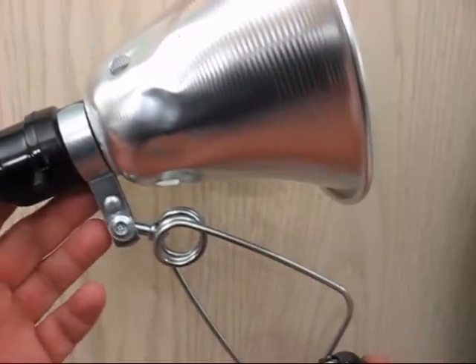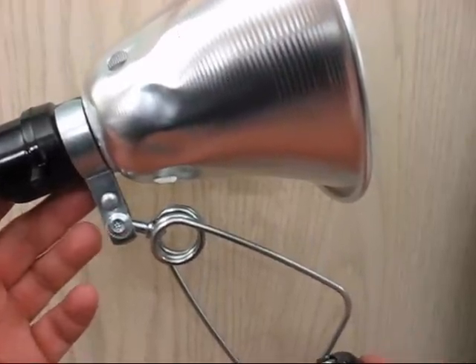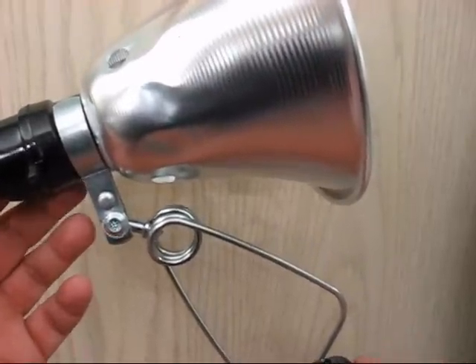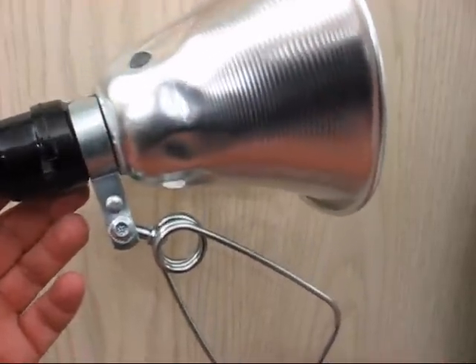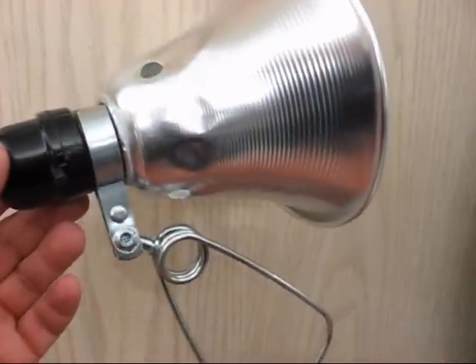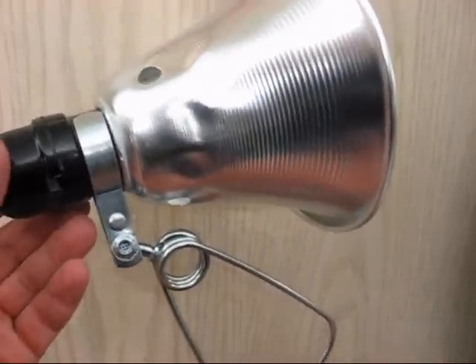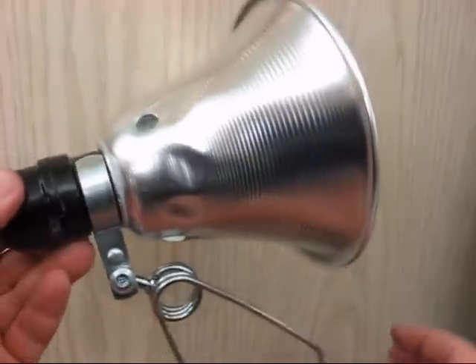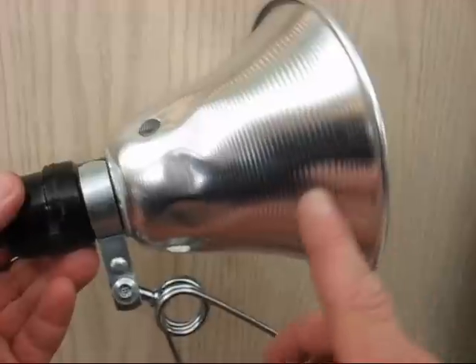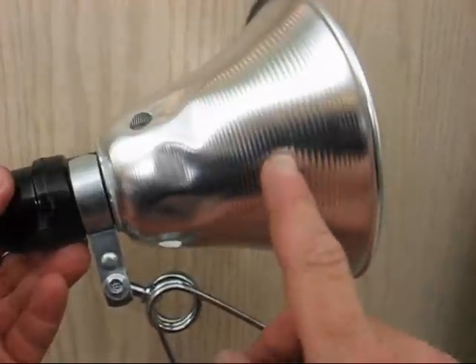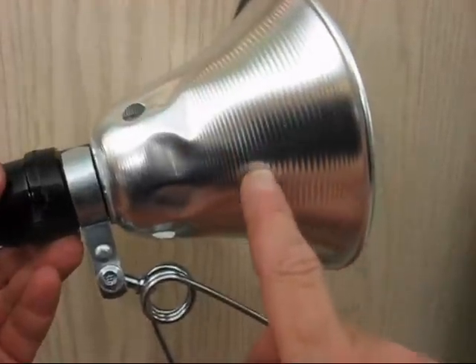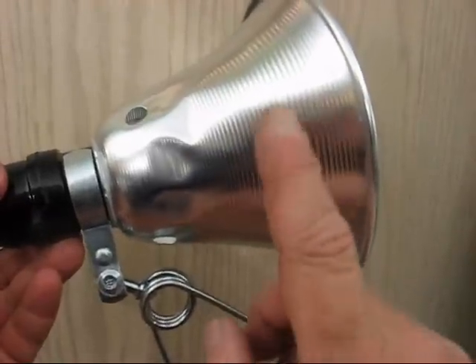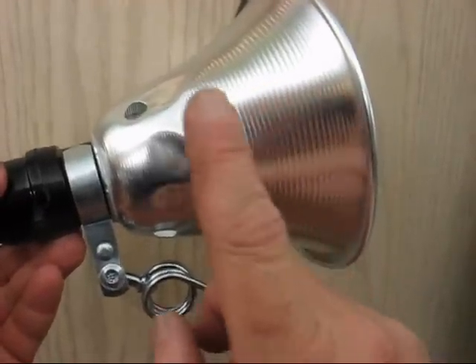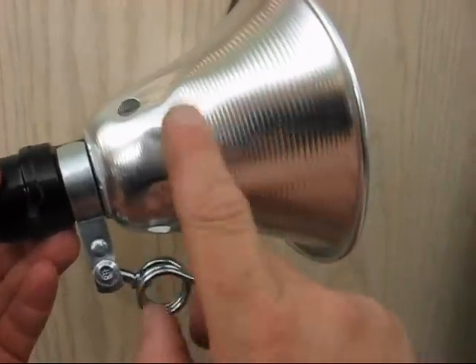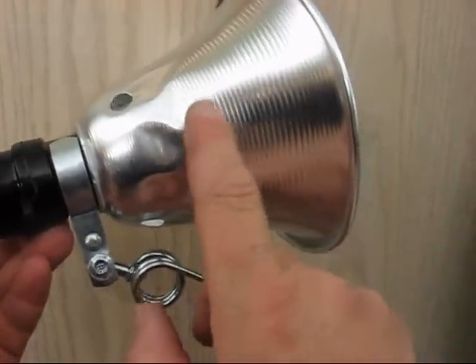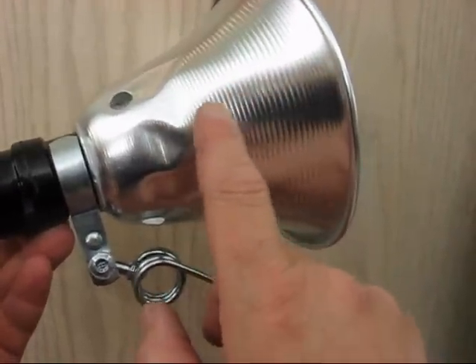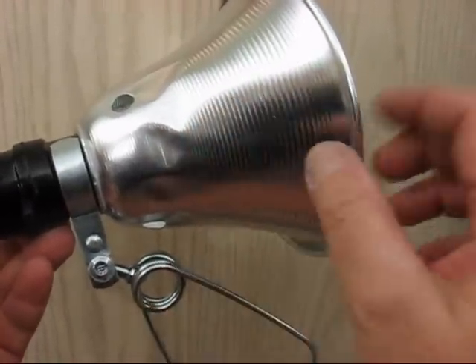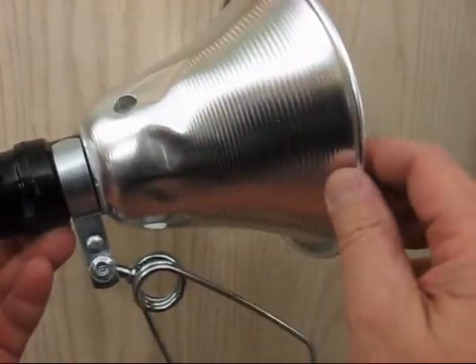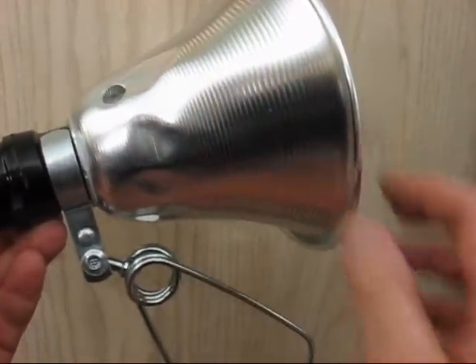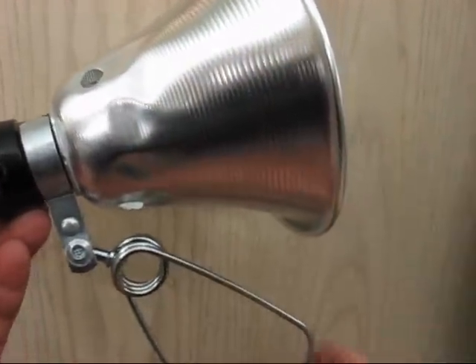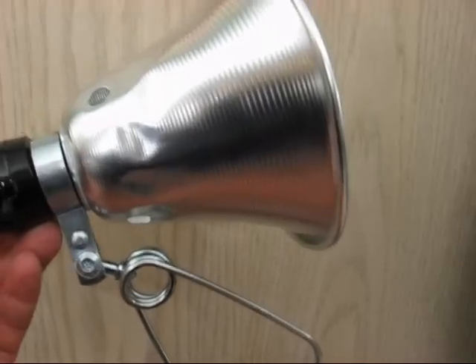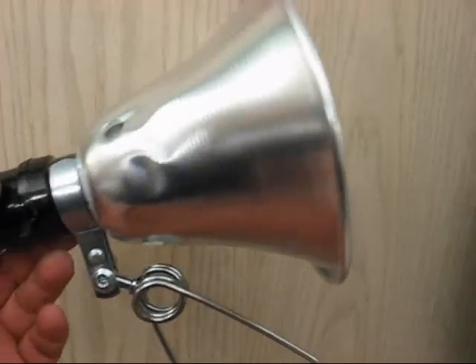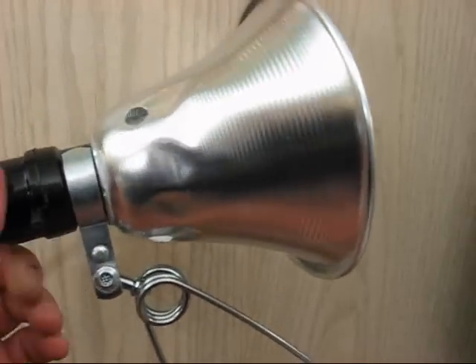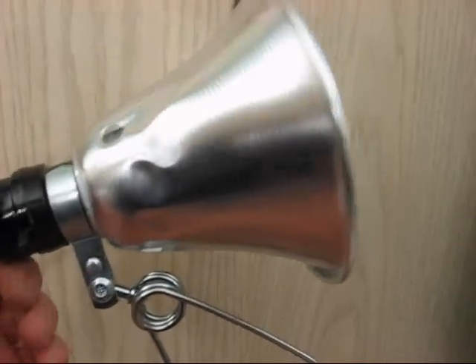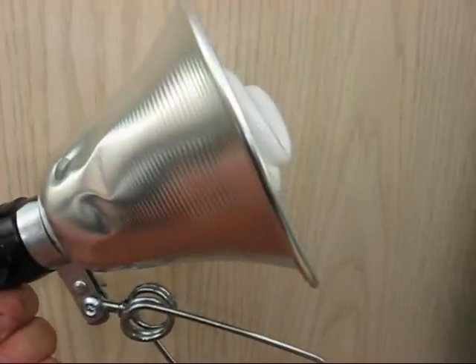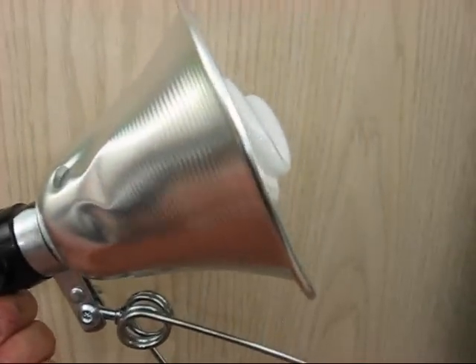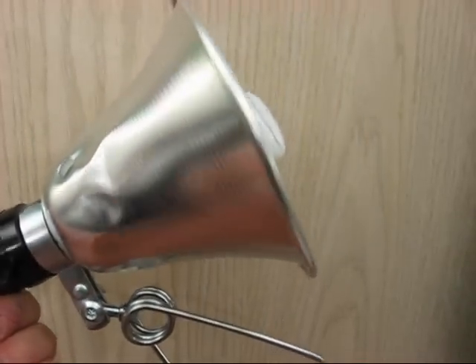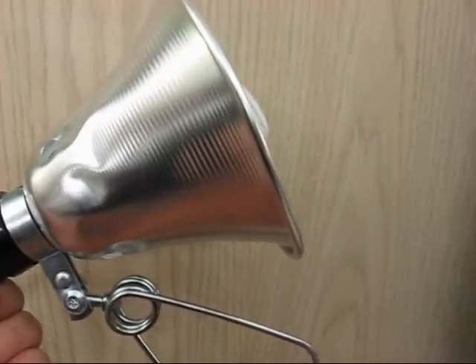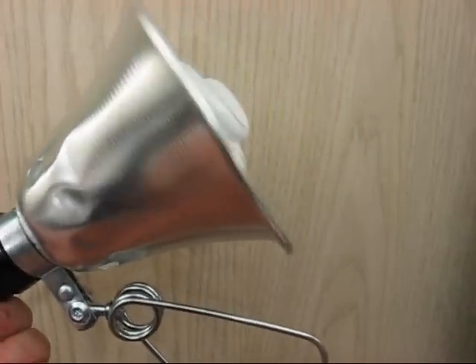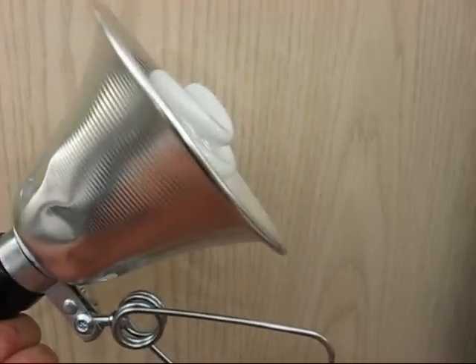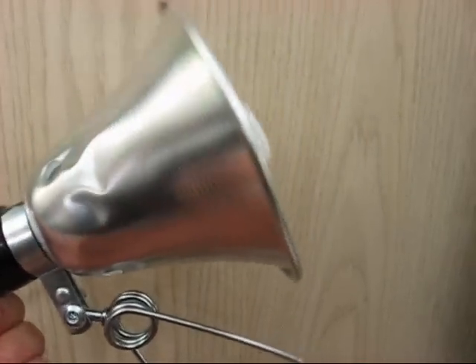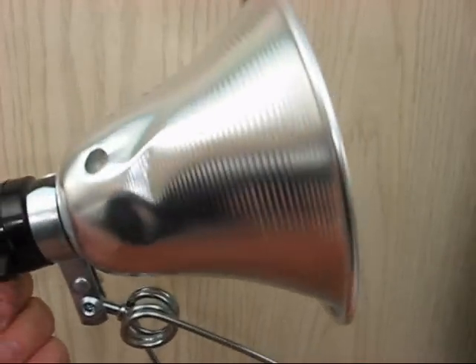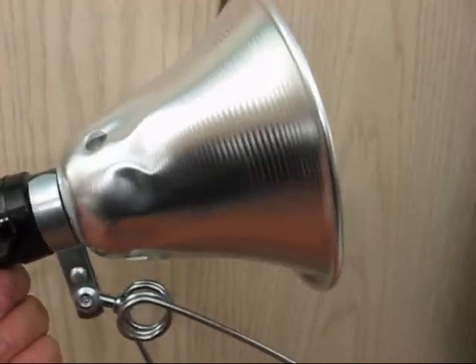I would follow the recommendation of the largest bulb you put in here being a 75-watt — that's what you should stick with. I just really enjoy these.